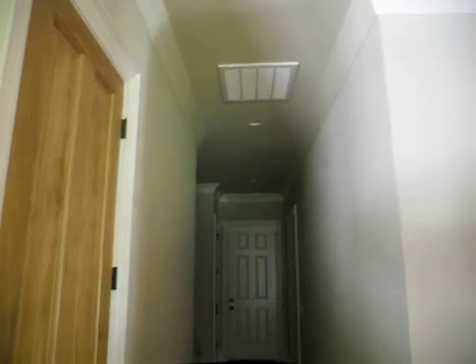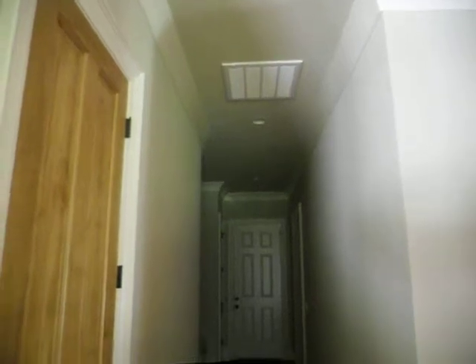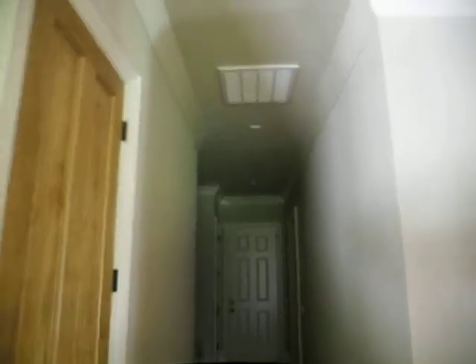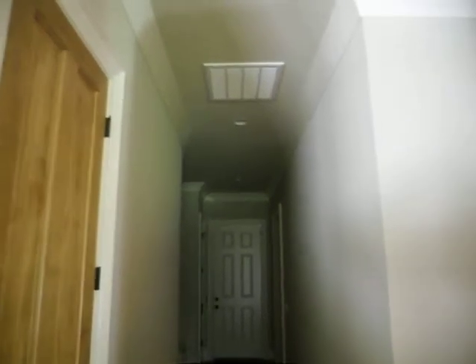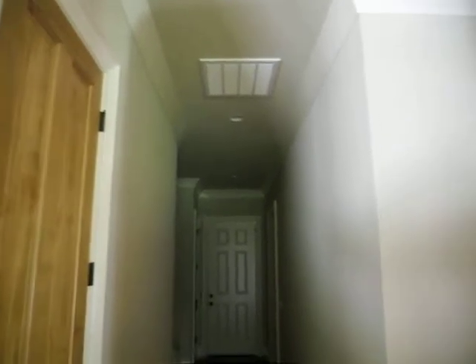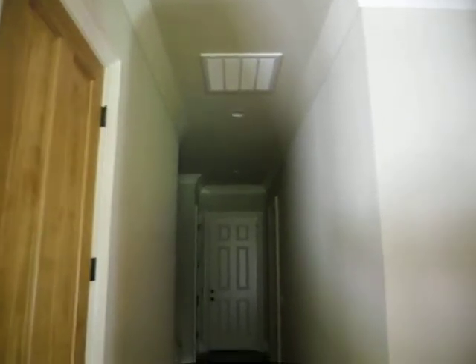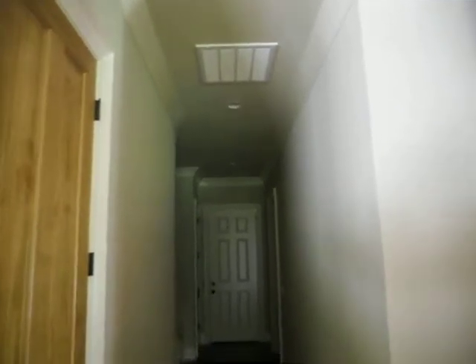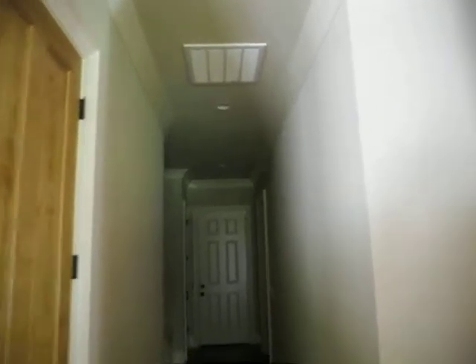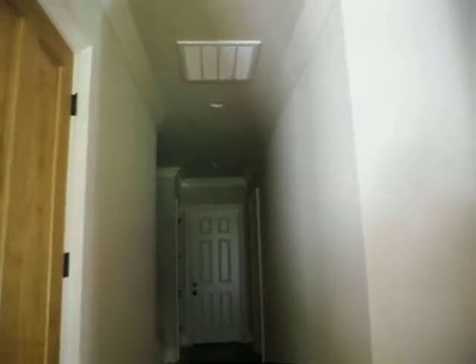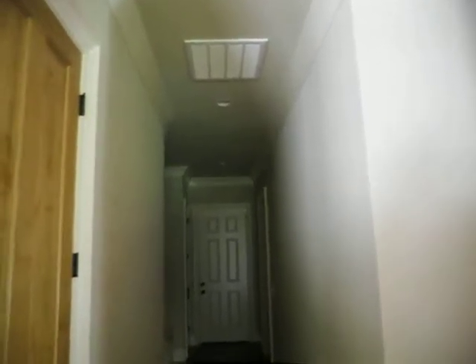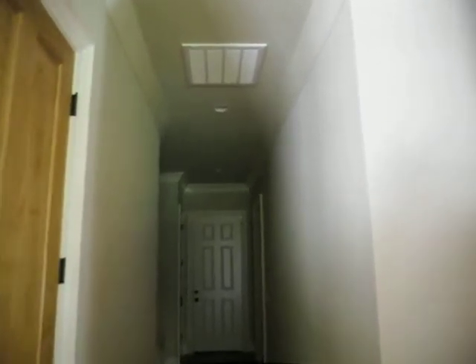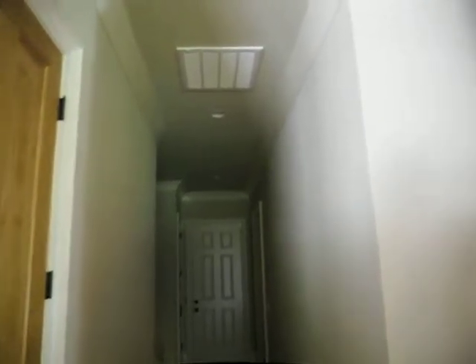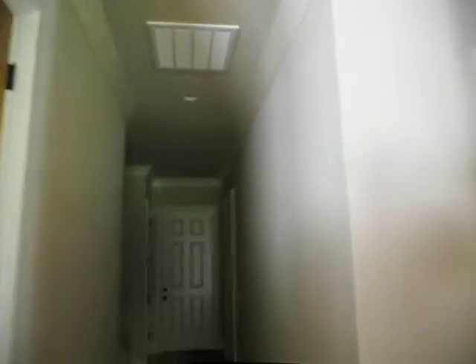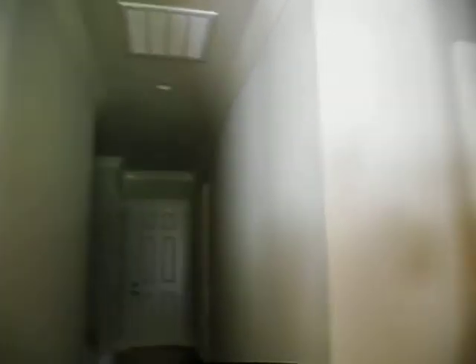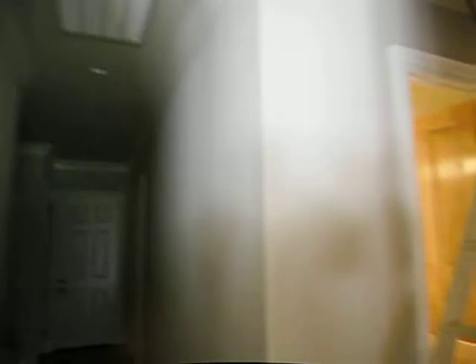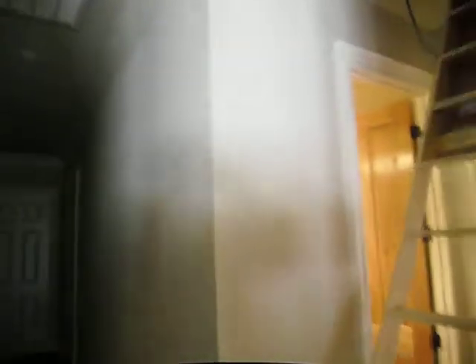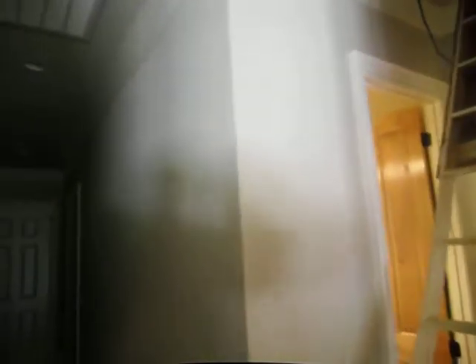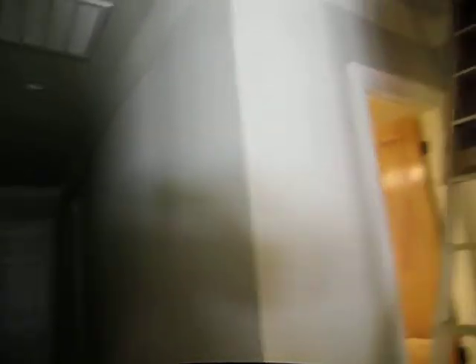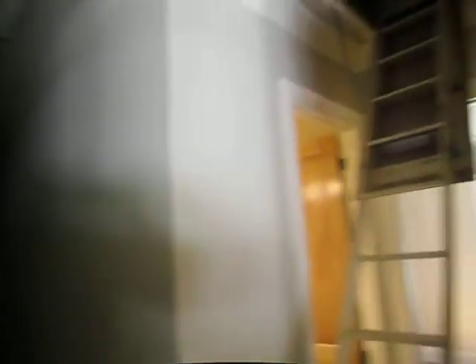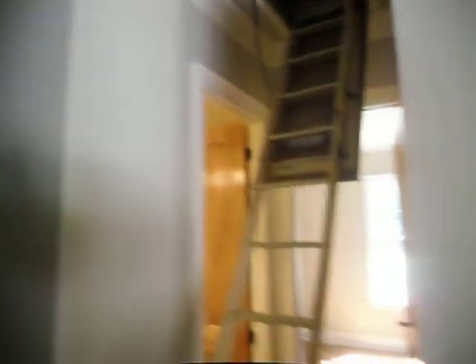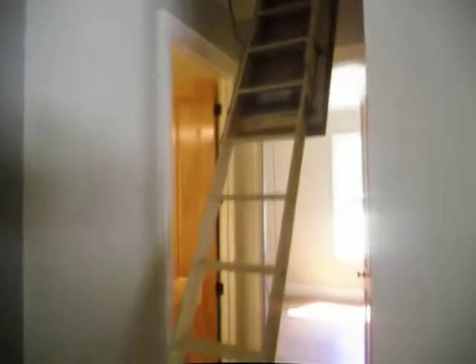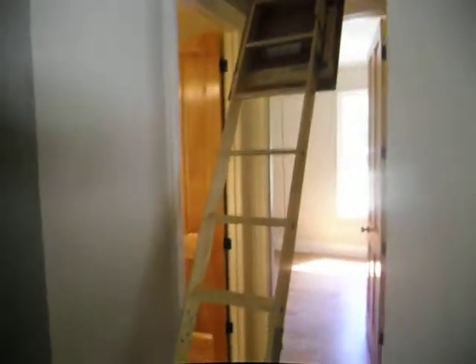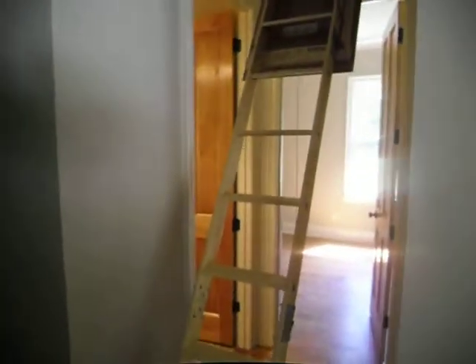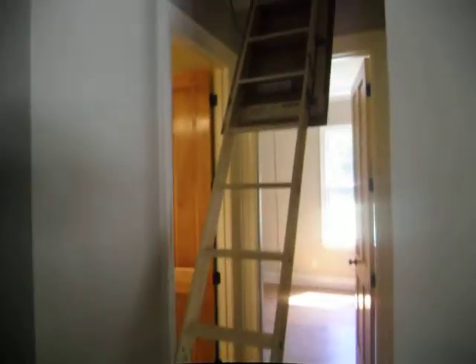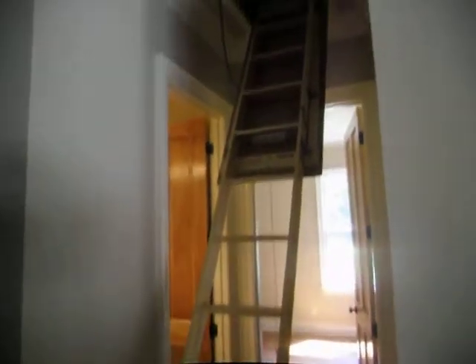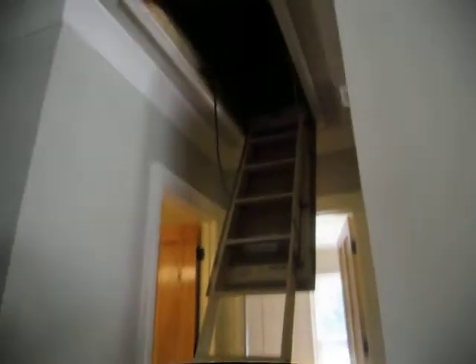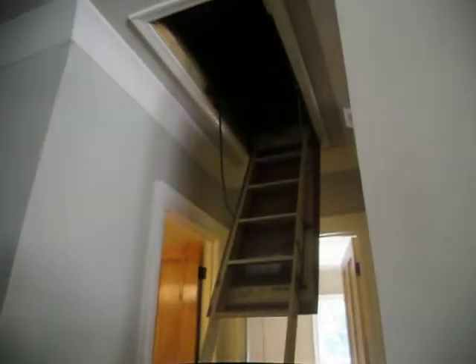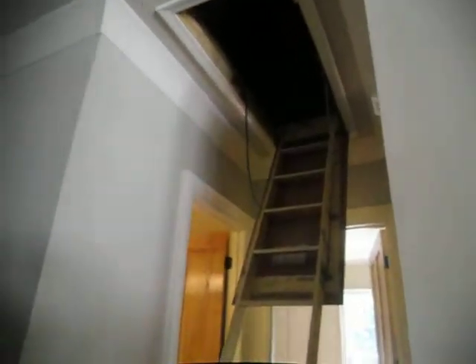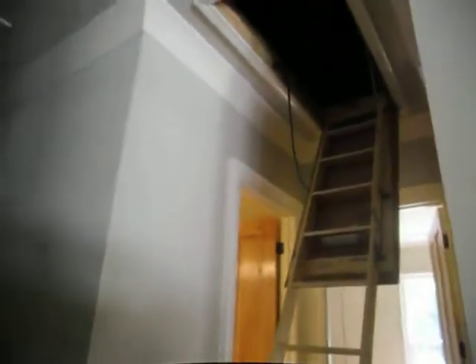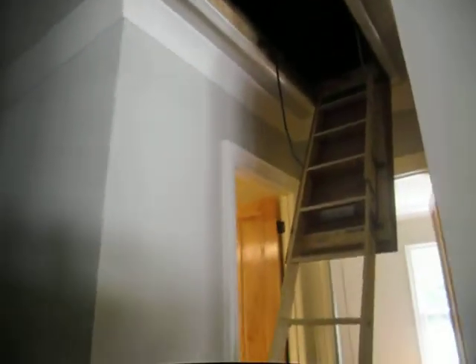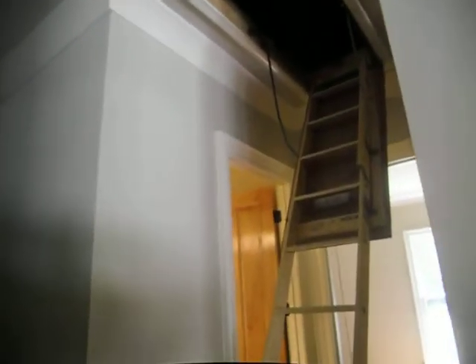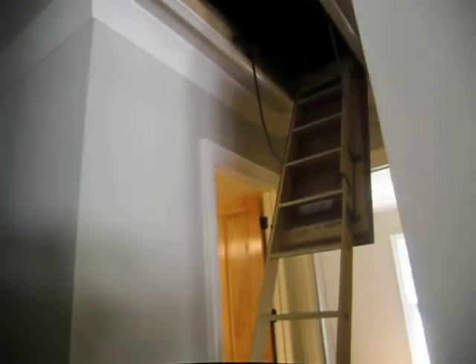Hi, this is Charlie with Alpha Building Consultants and I want to share another quick minute with you. Today I want to talk to you about pull down stairs on the inside of the home.